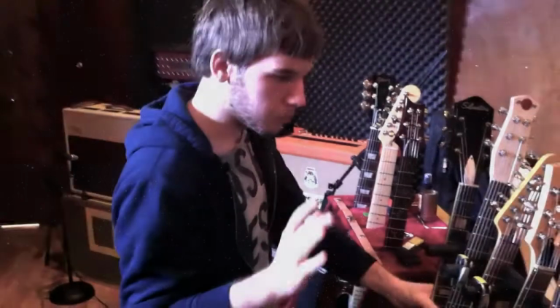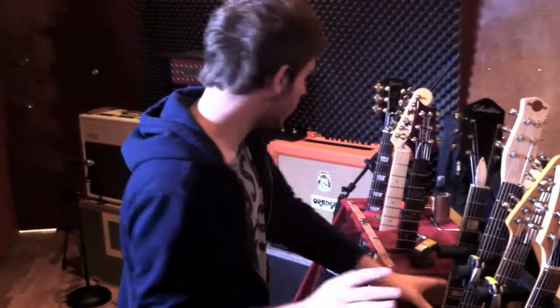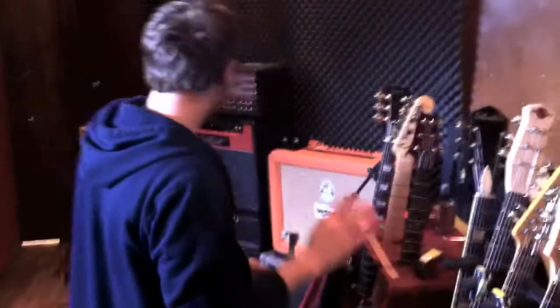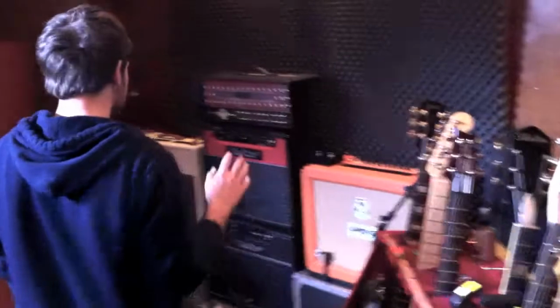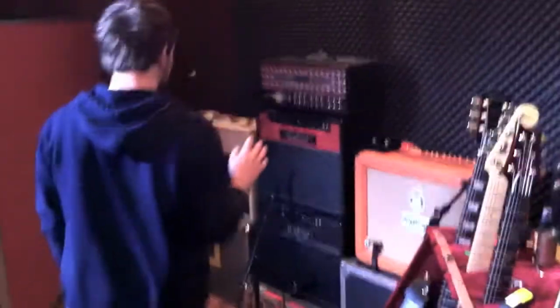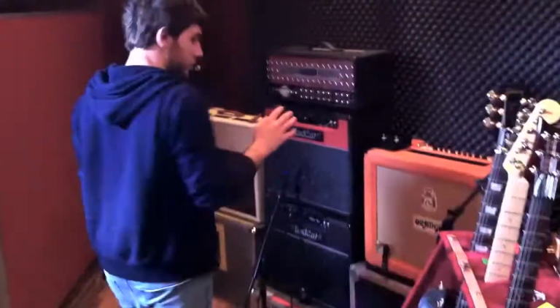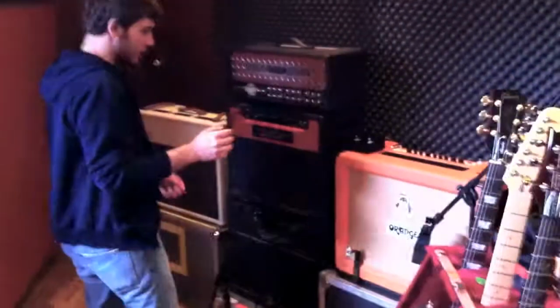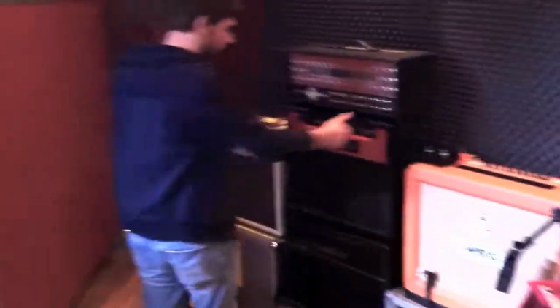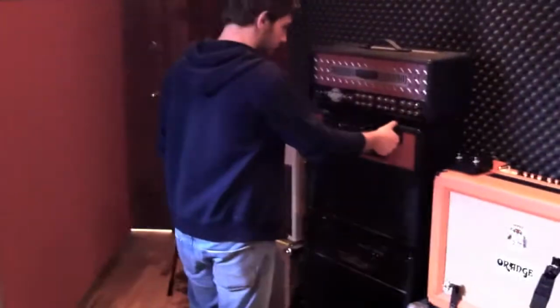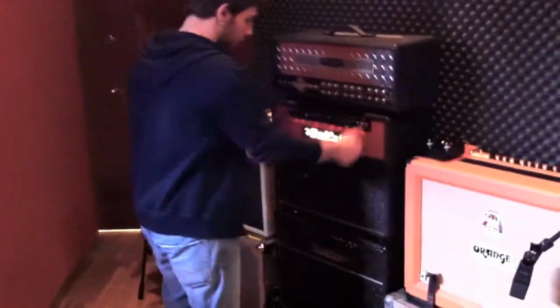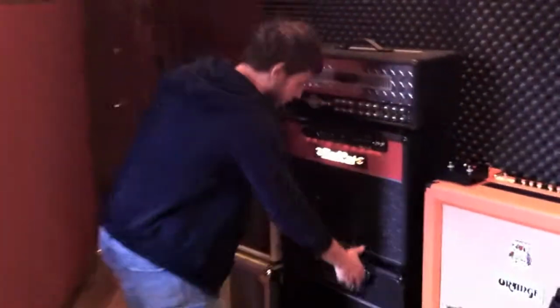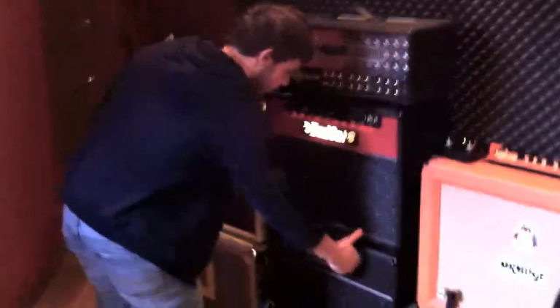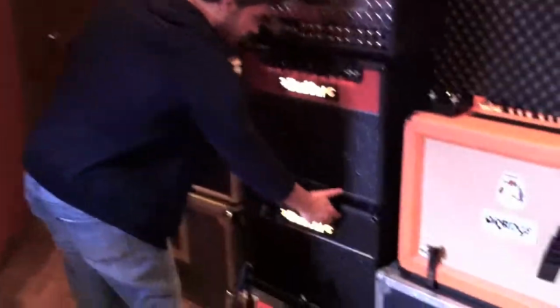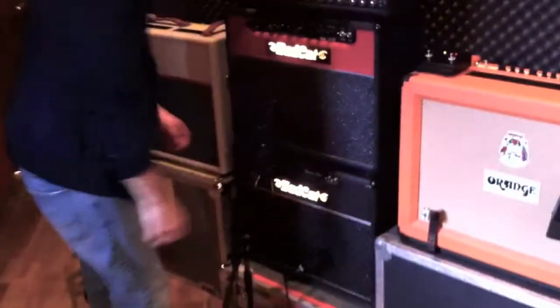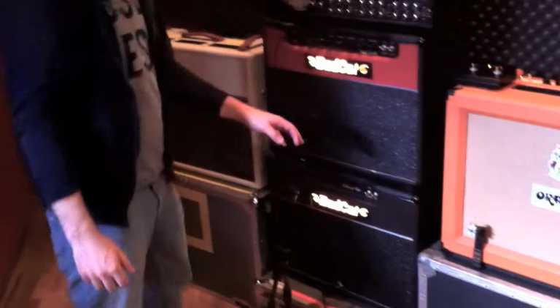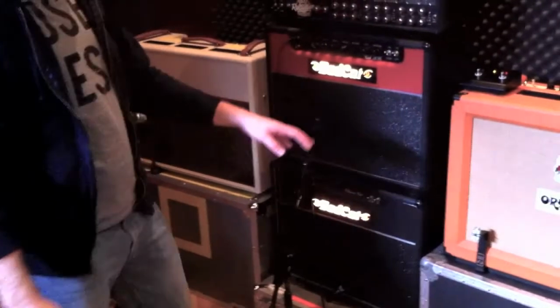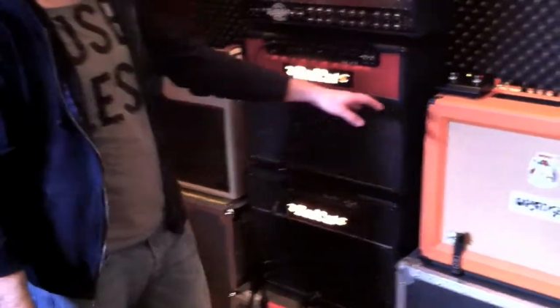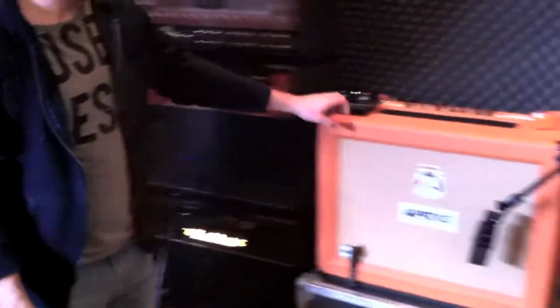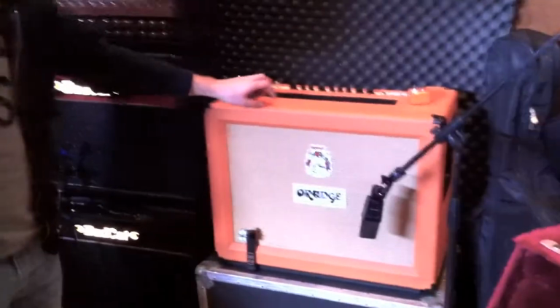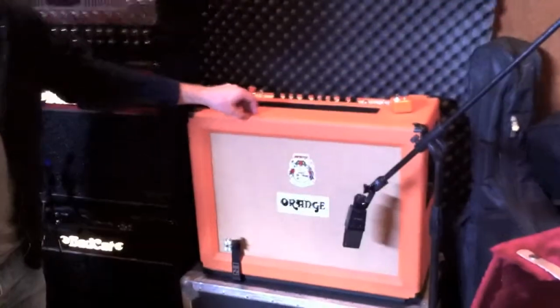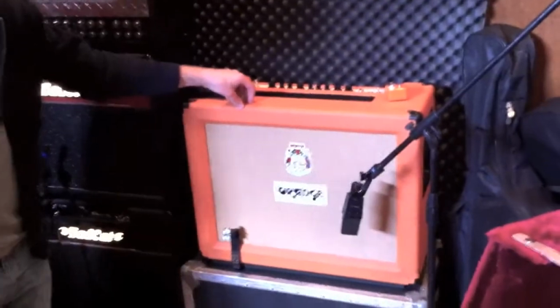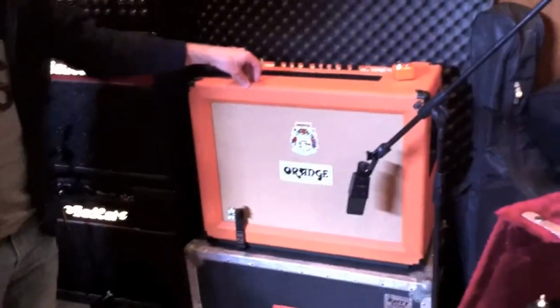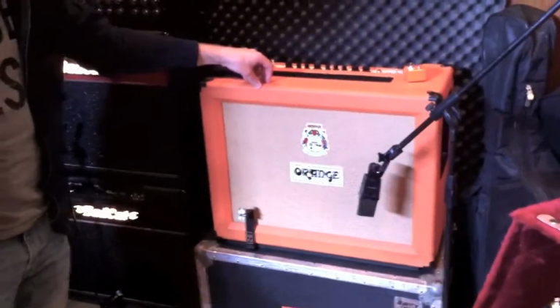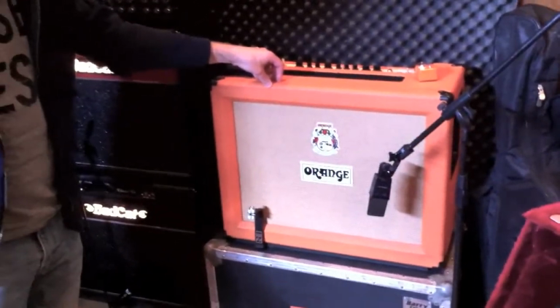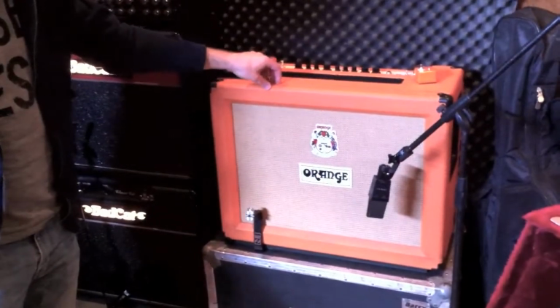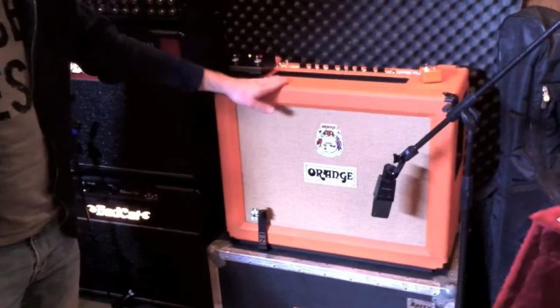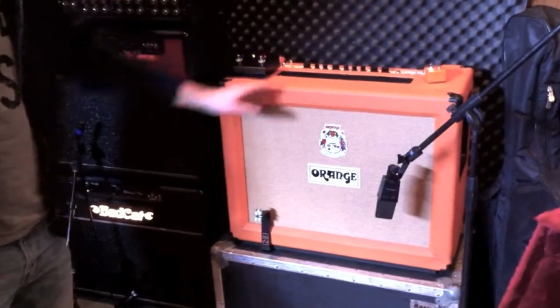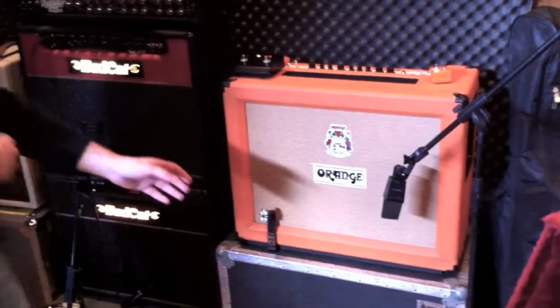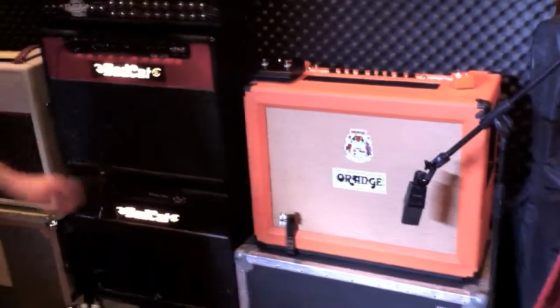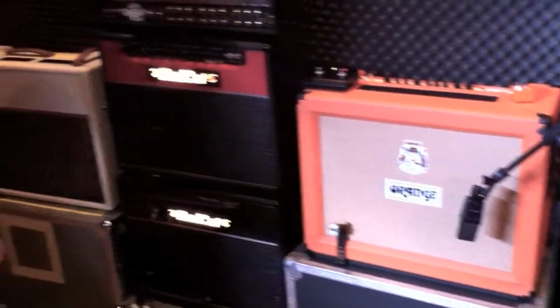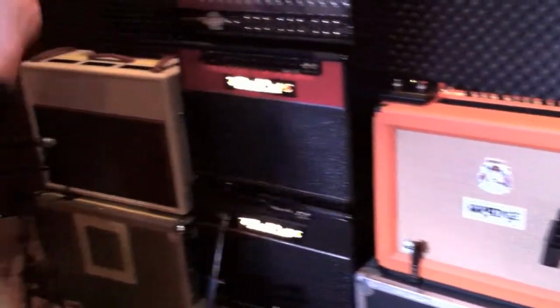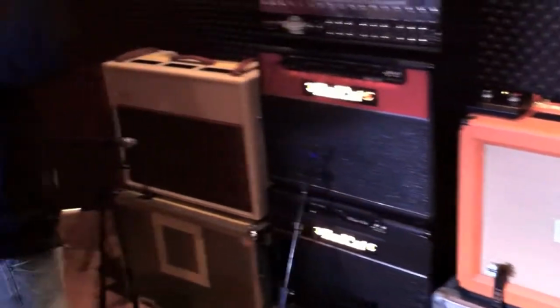Moving on, I'll show you some of the amps that we've got going on. Here we've got the Orange RockerVerb 30 — it's a 212 — we've been using that a little bit.